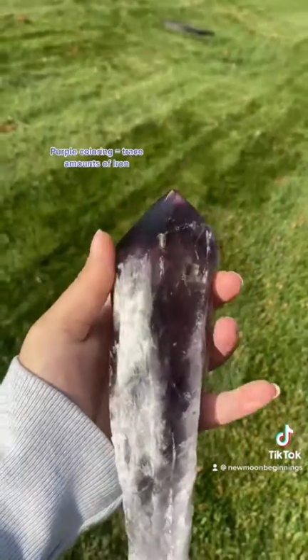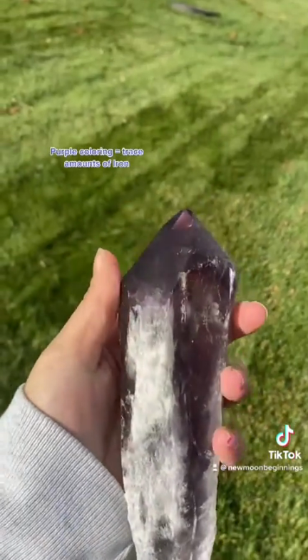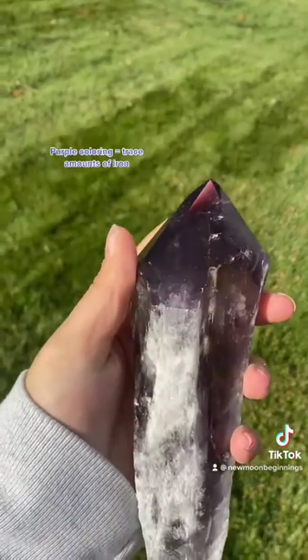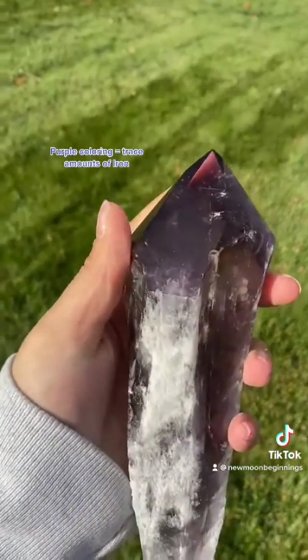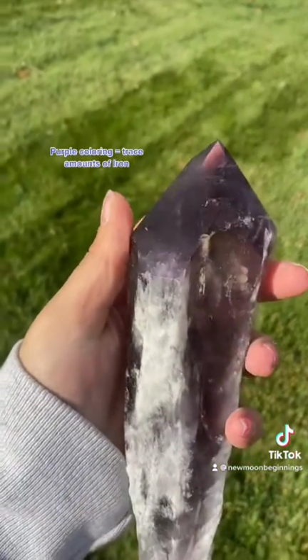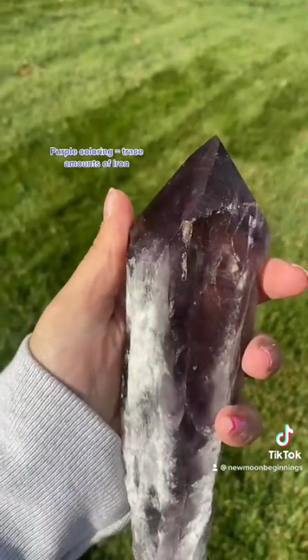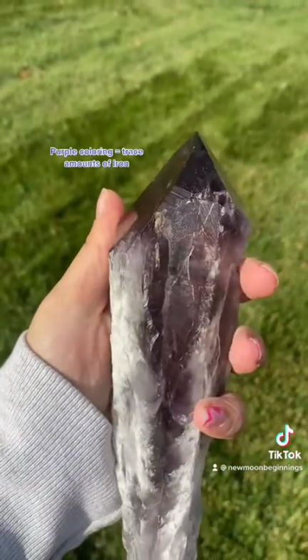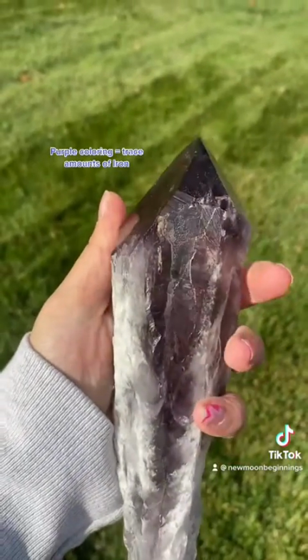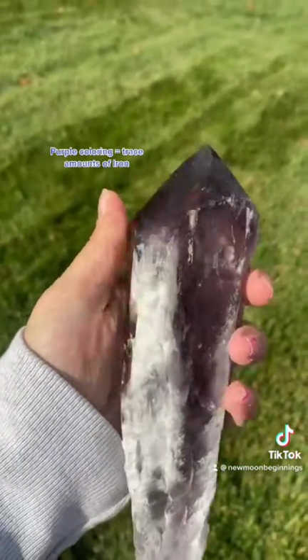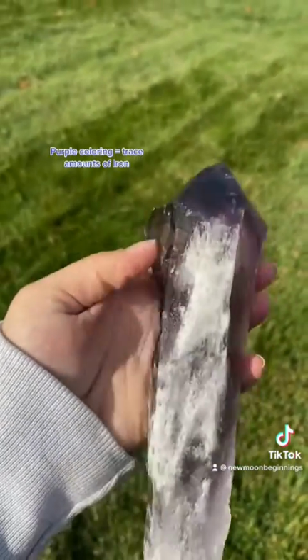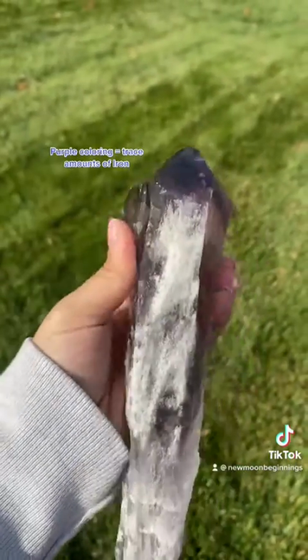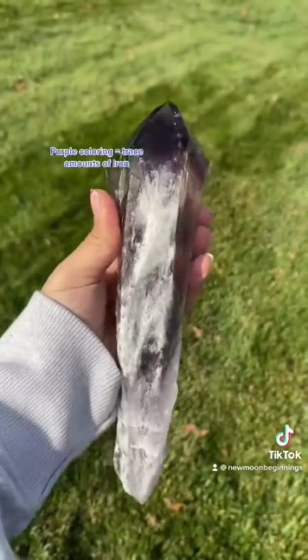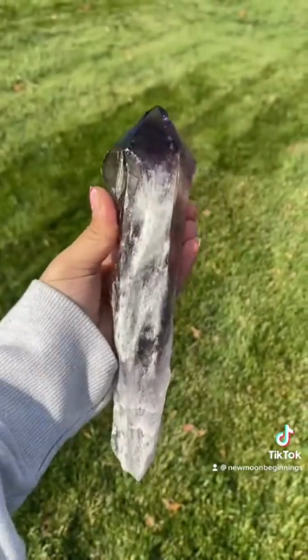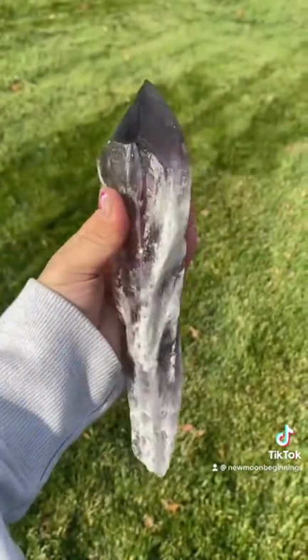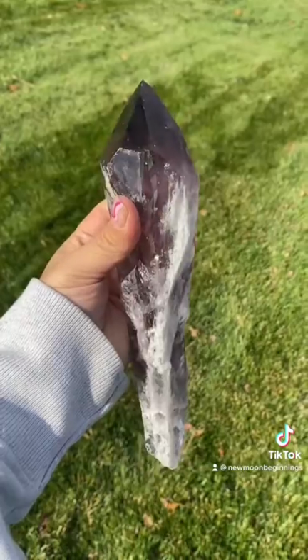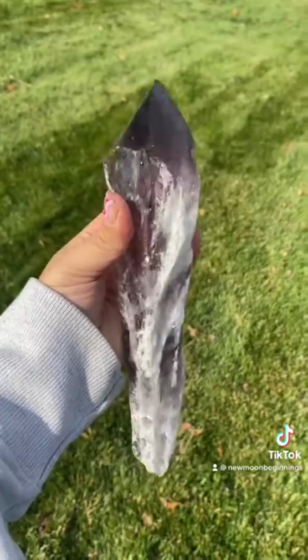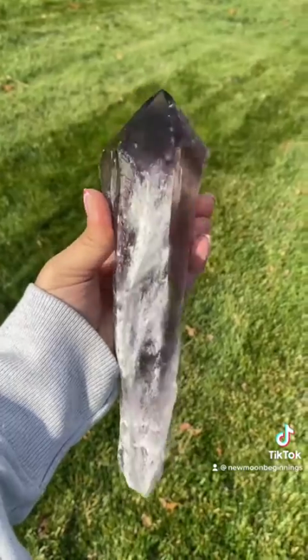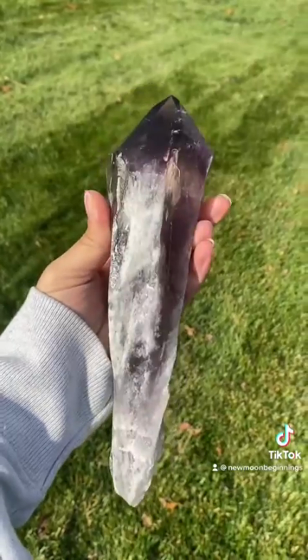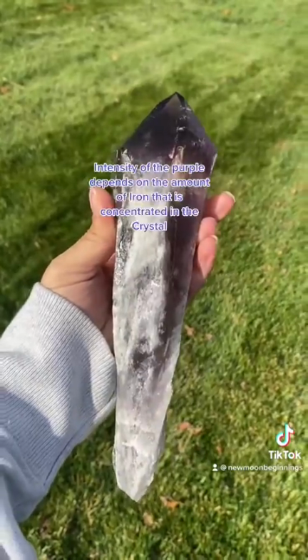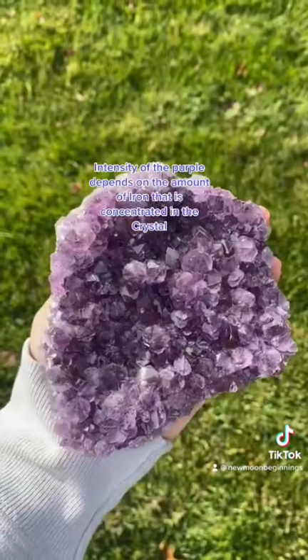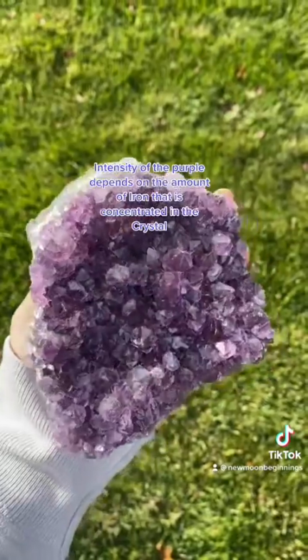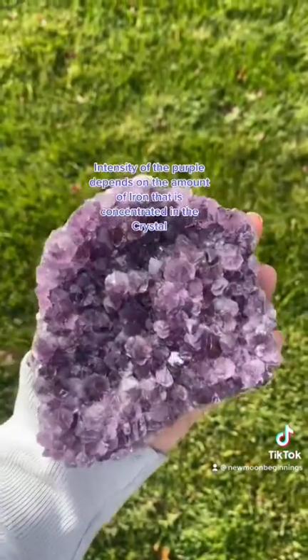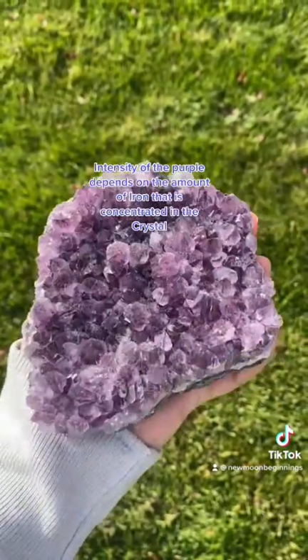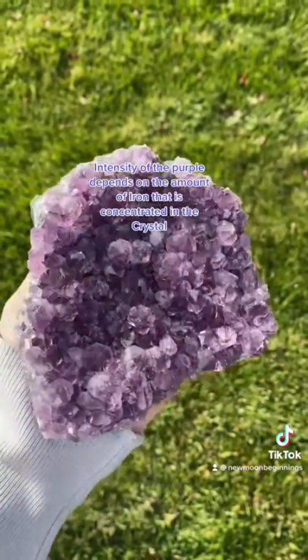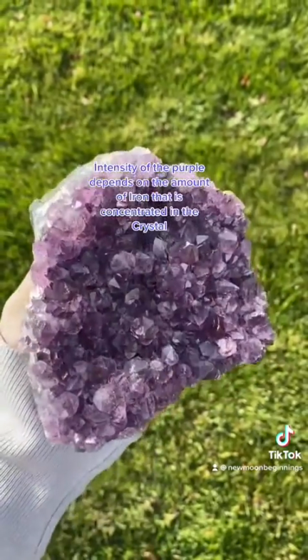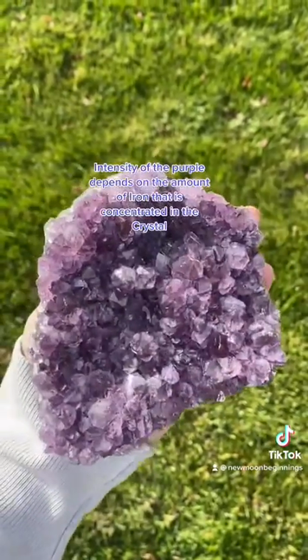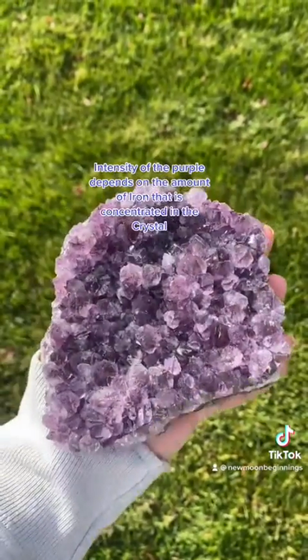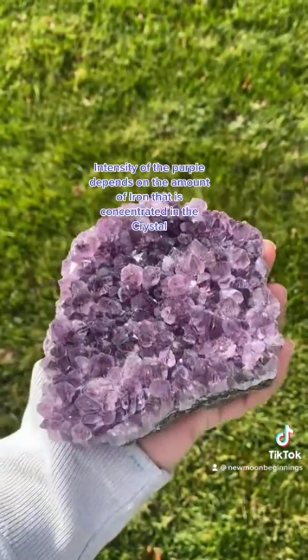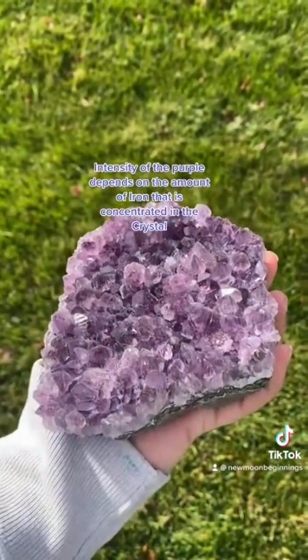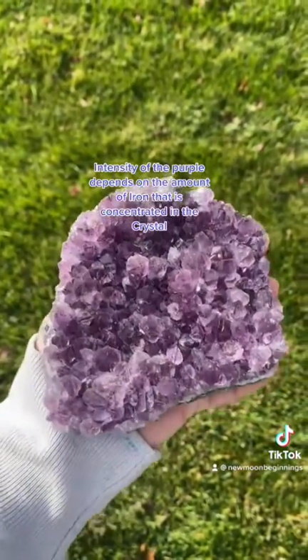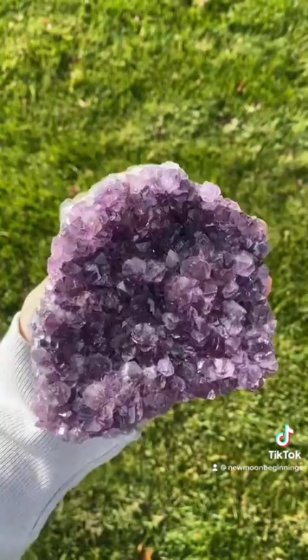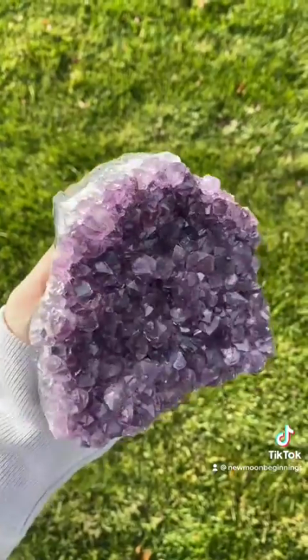The purple coloring is caused by trace amounts of iron in the crystalline structure, and pieces of amethyst can range in purple intensities depending on how much and where the iron is distributed in the specimen.